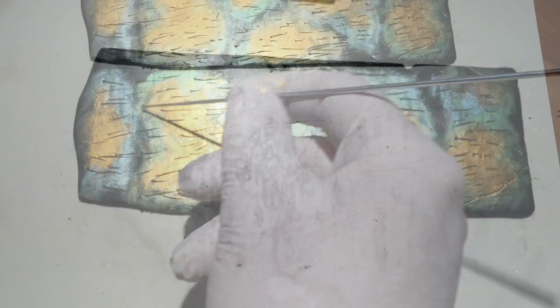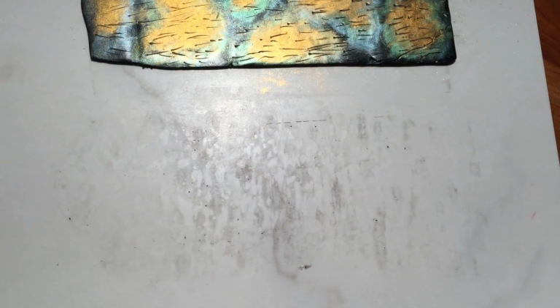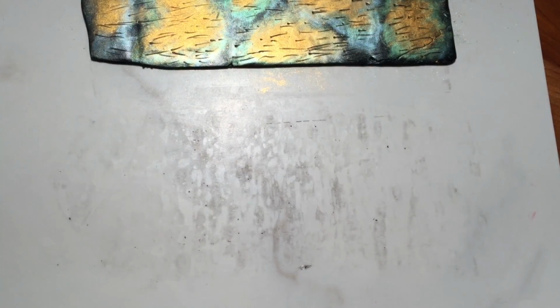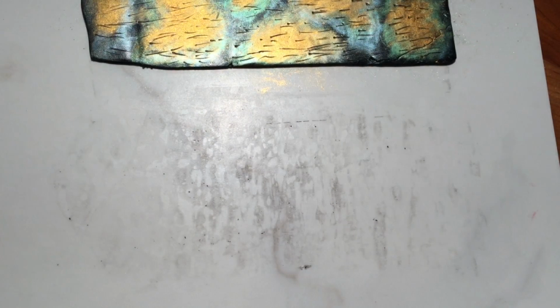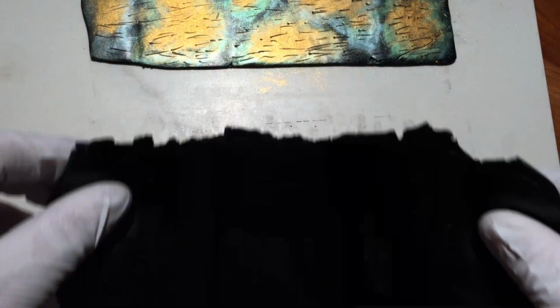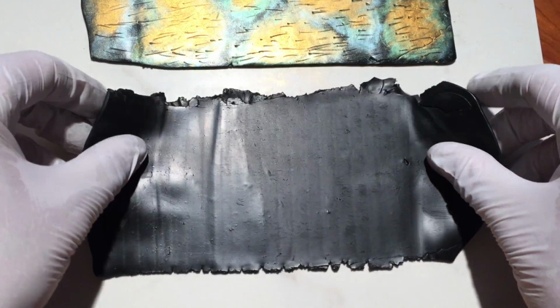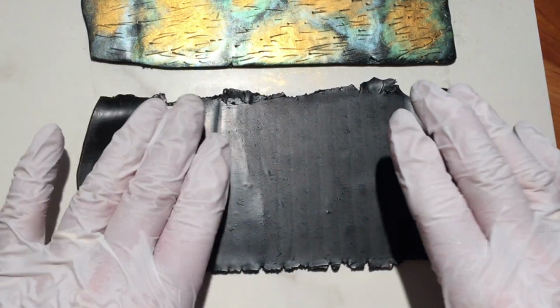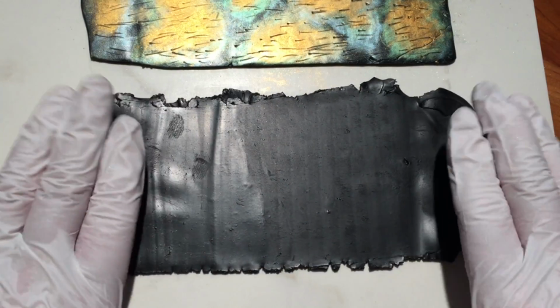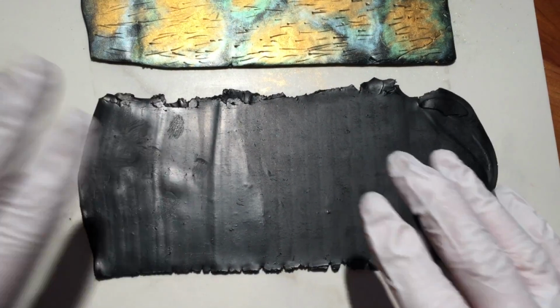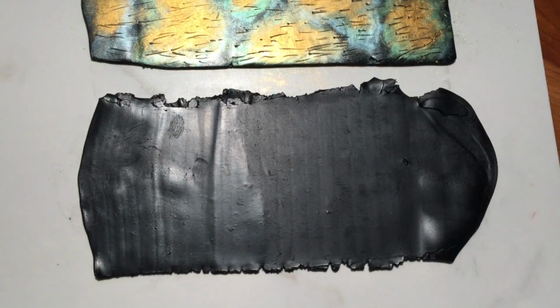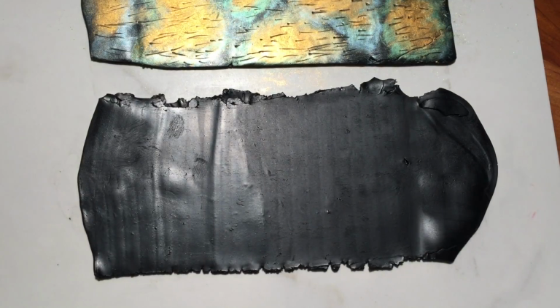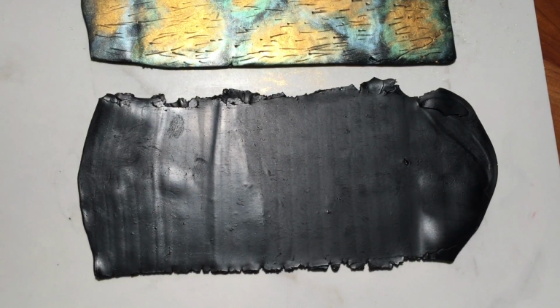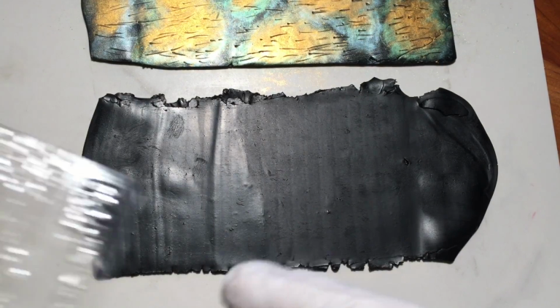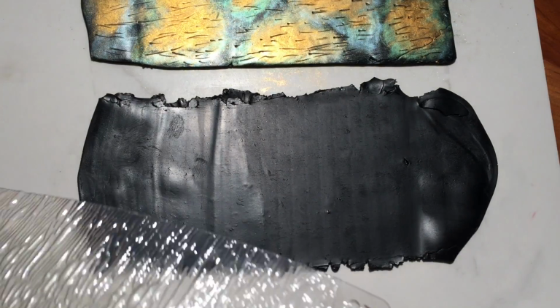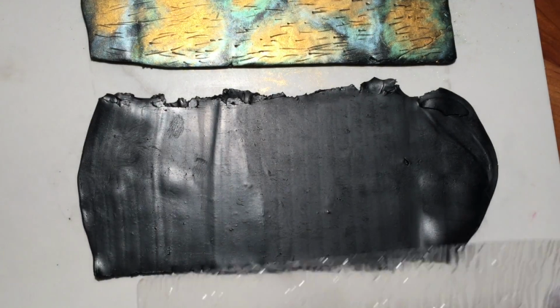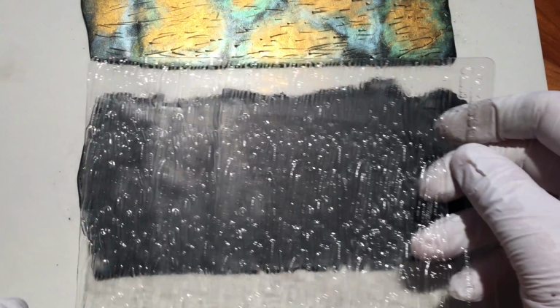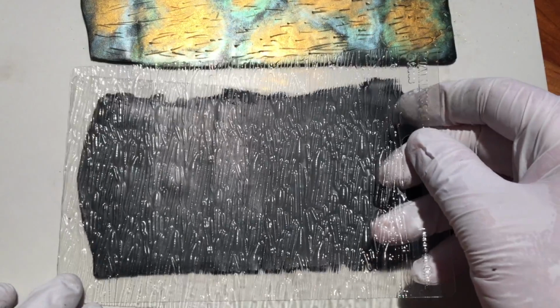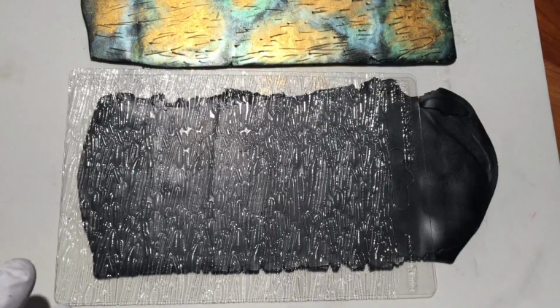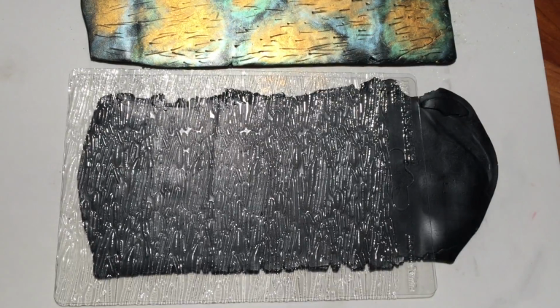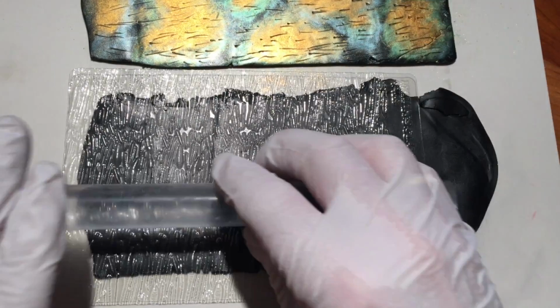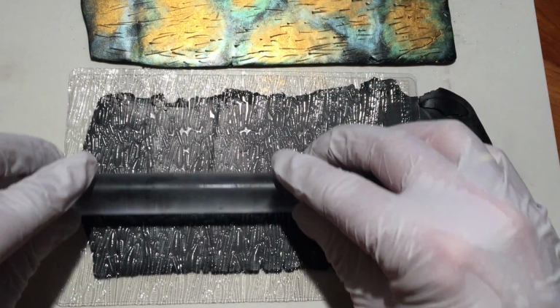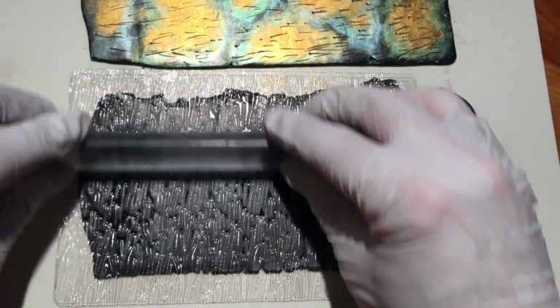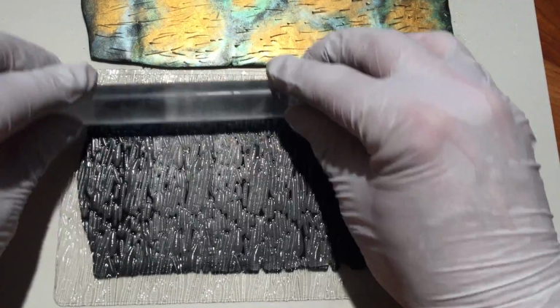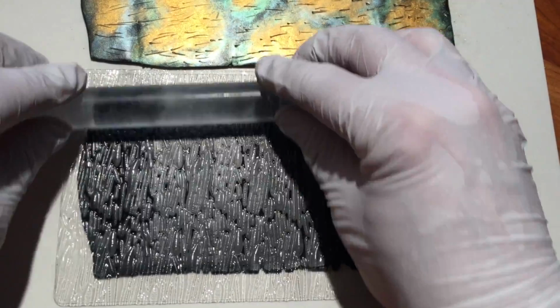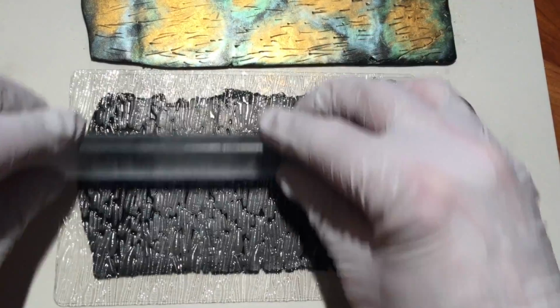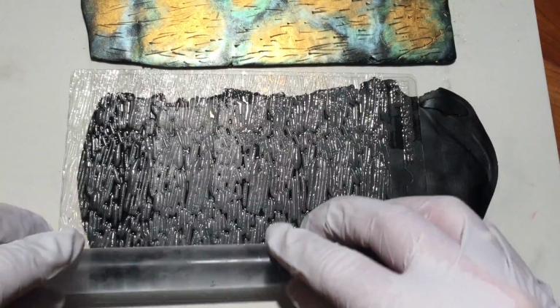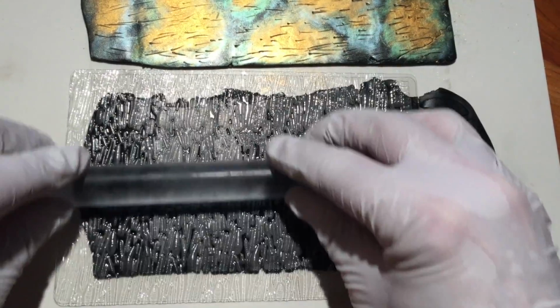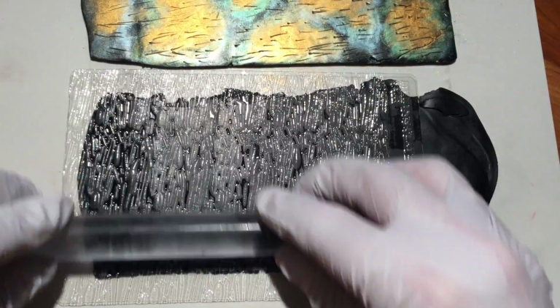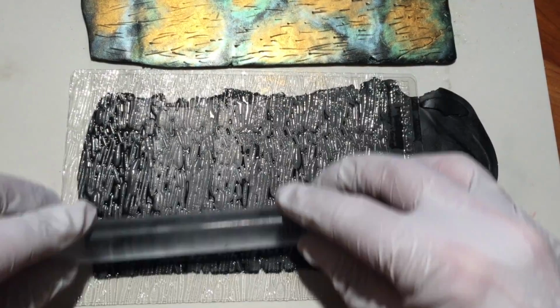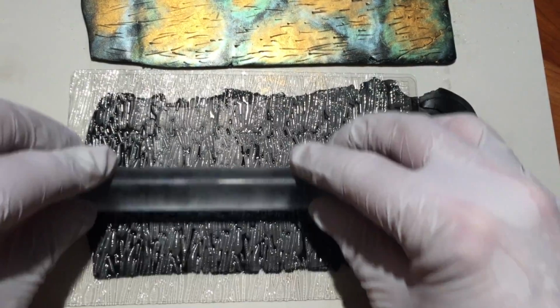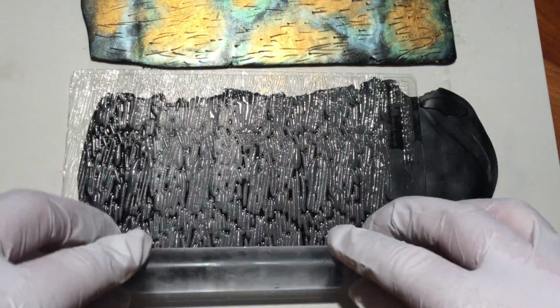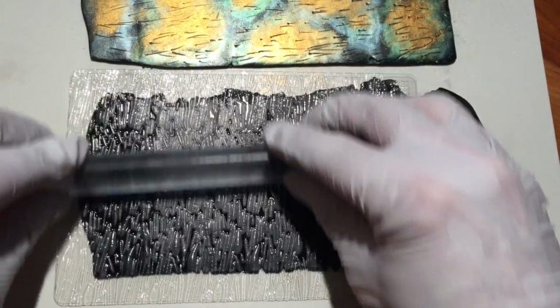I conditioned a second rectangle of black clay slightly larger than the first. I used my texture sheet and clay roller to texture the clay to create an interesting back for the pieces.